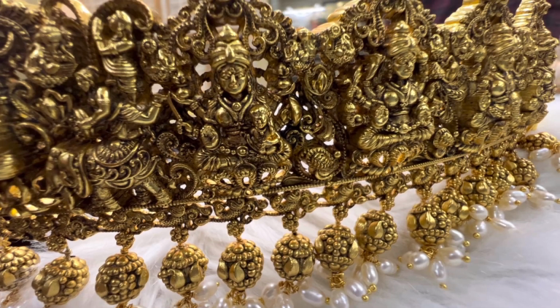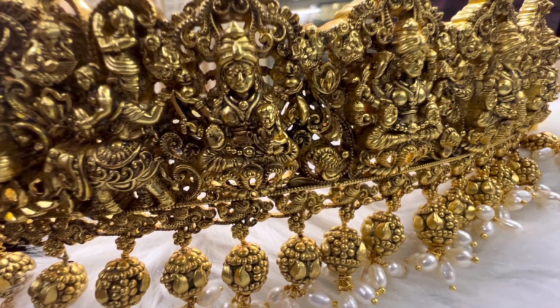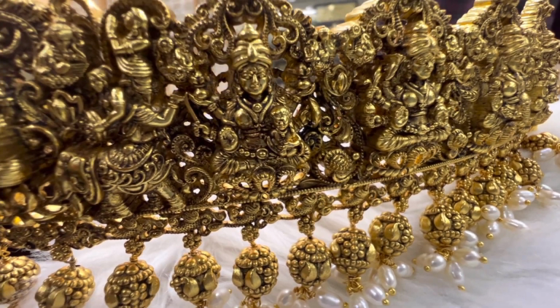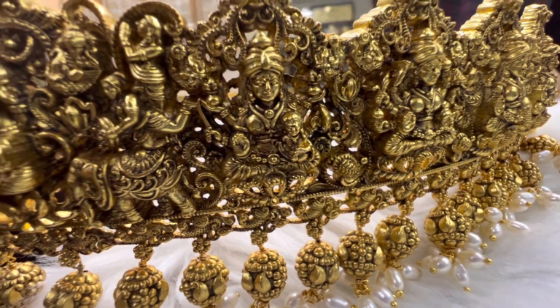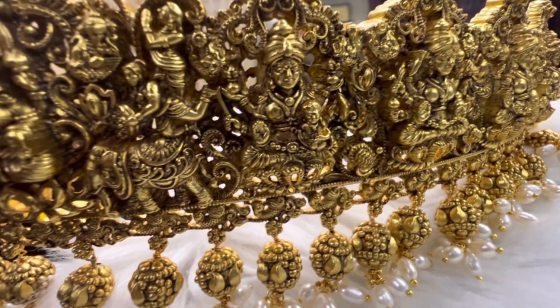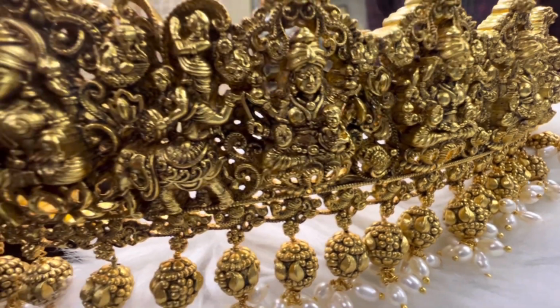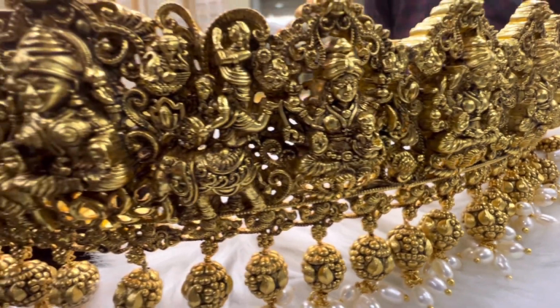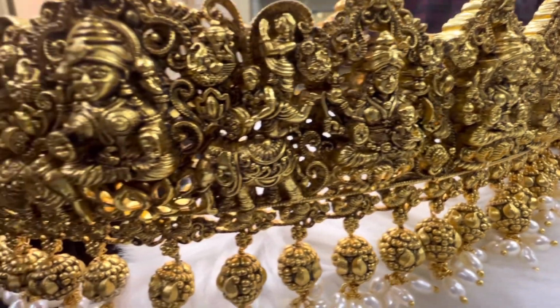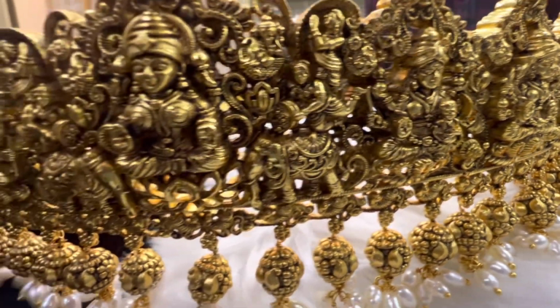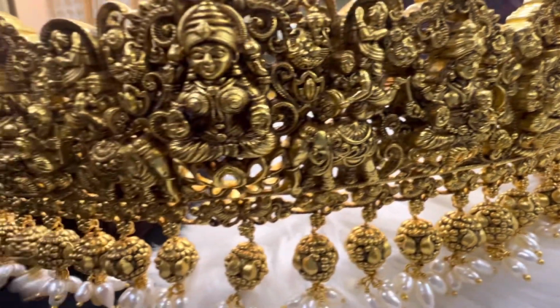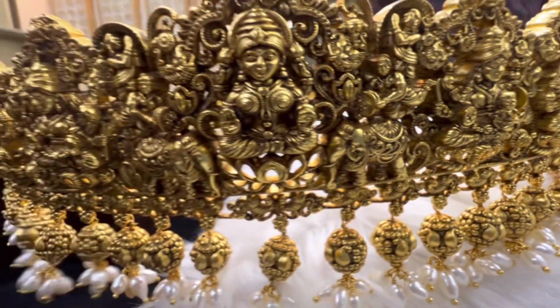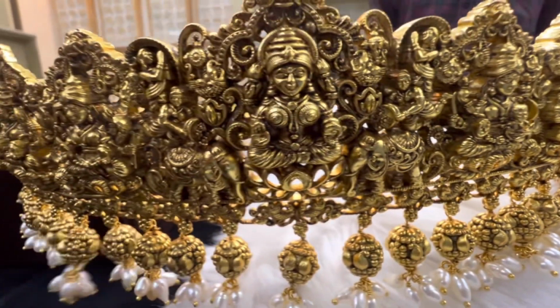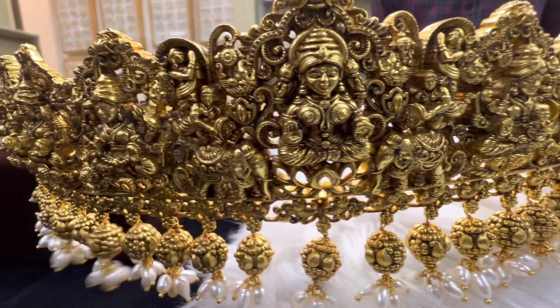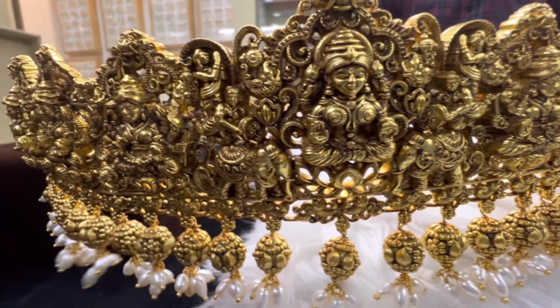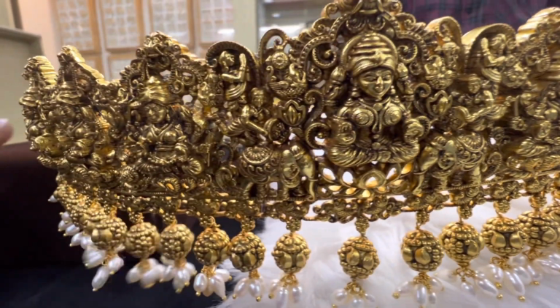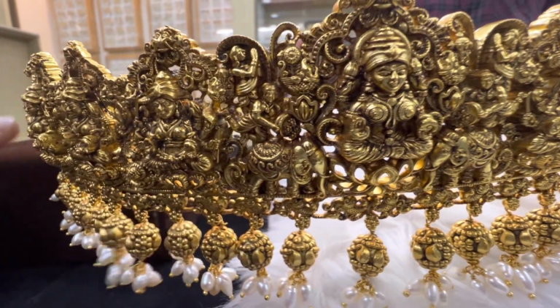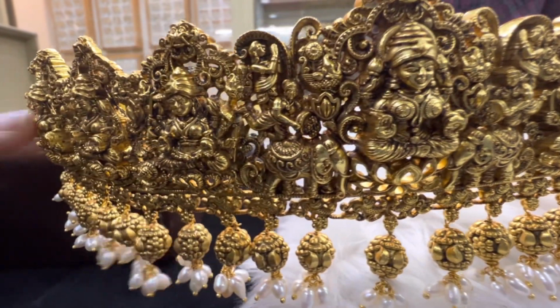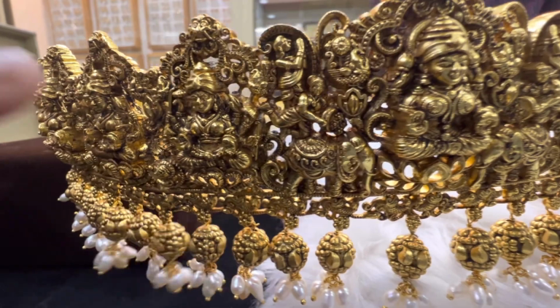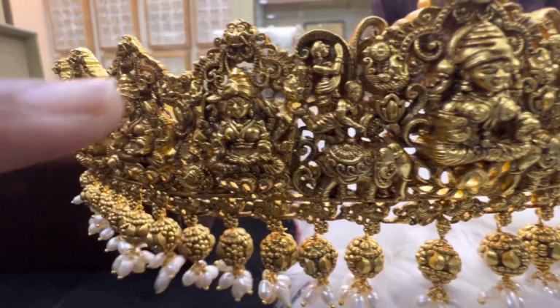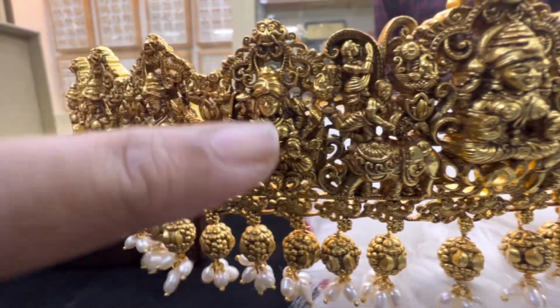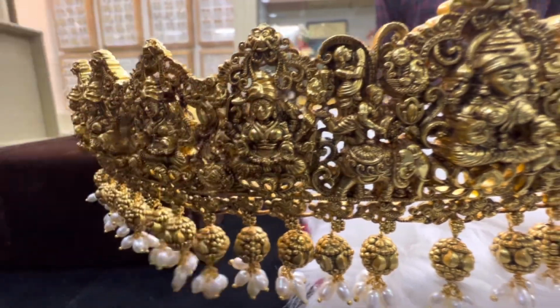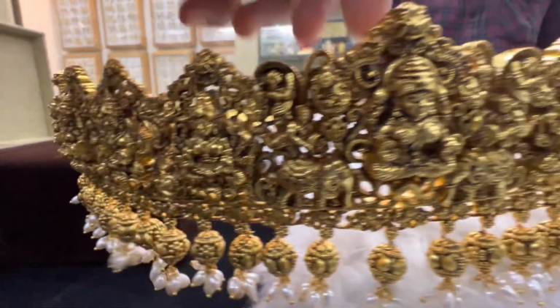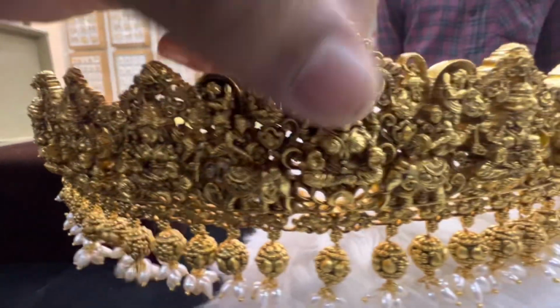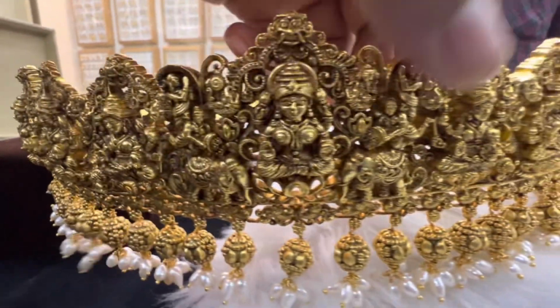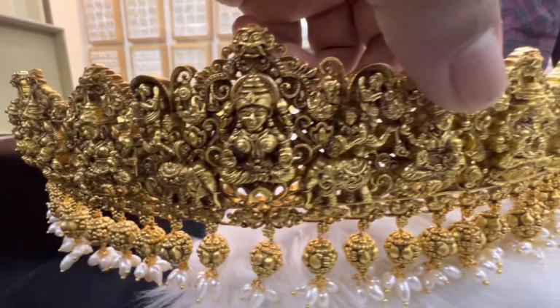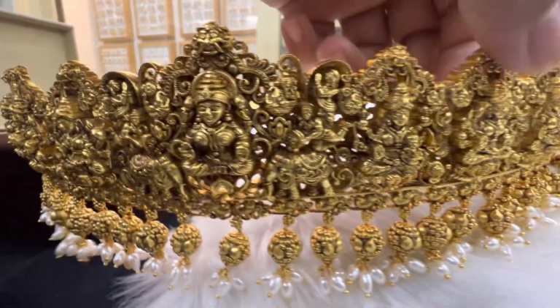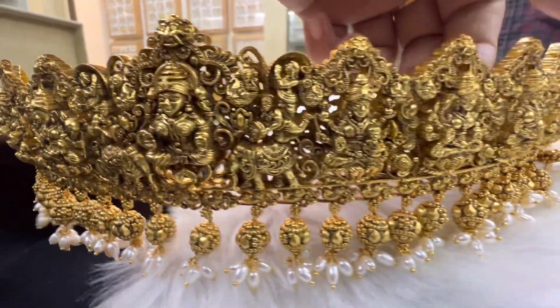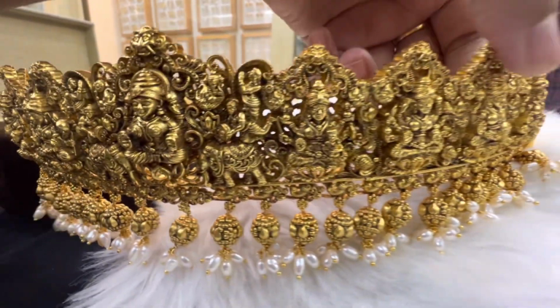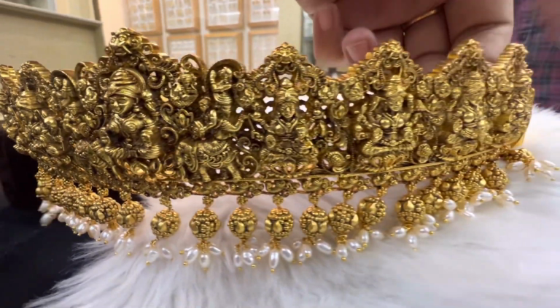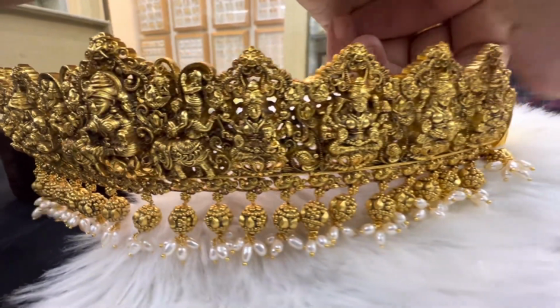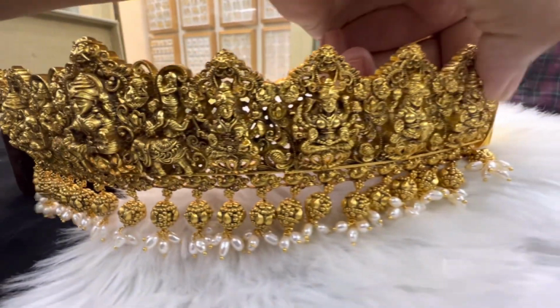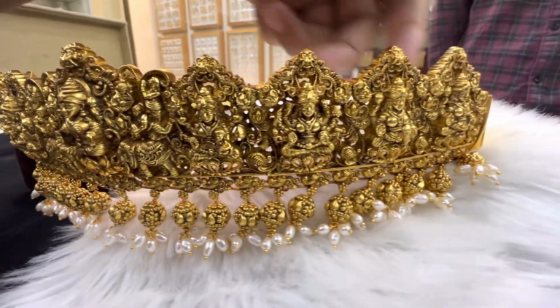It is a super duper collection in Nagas. The first one is rice pearls — only rice pearls.